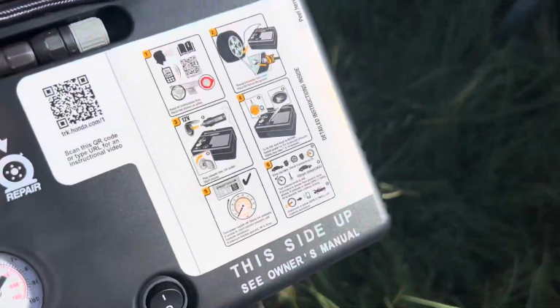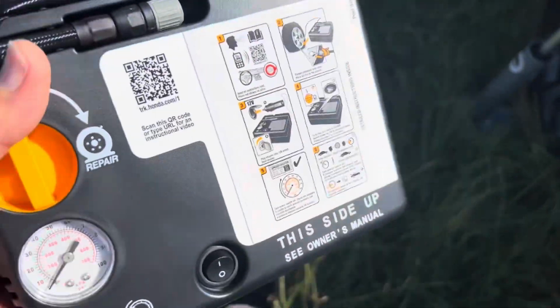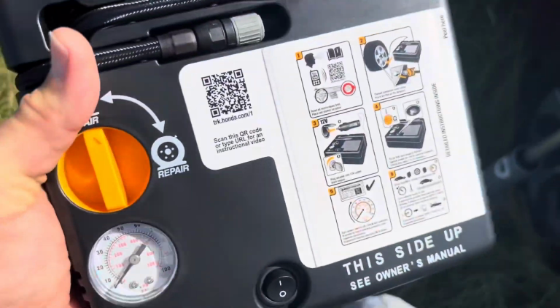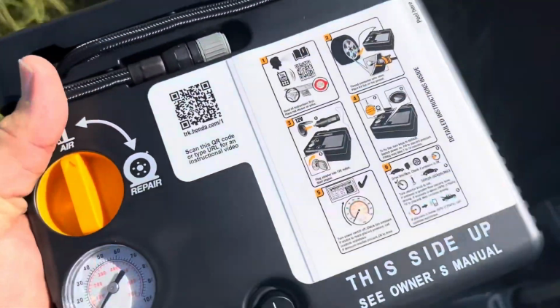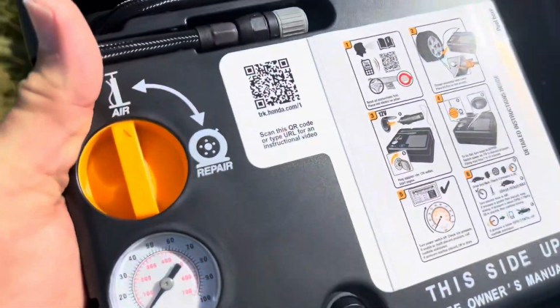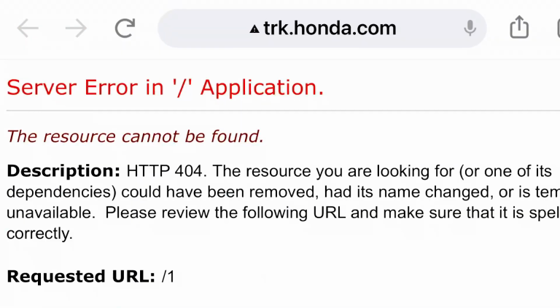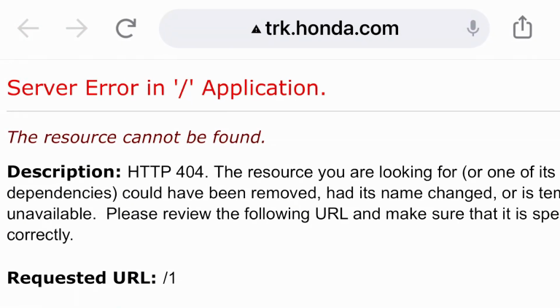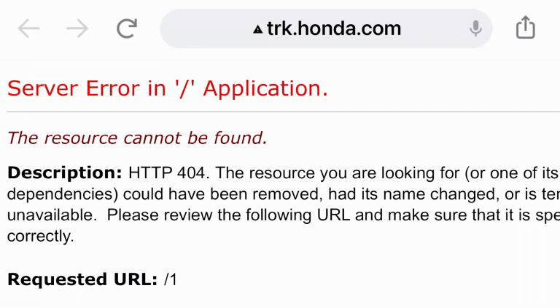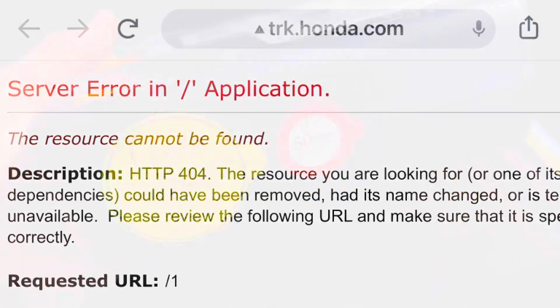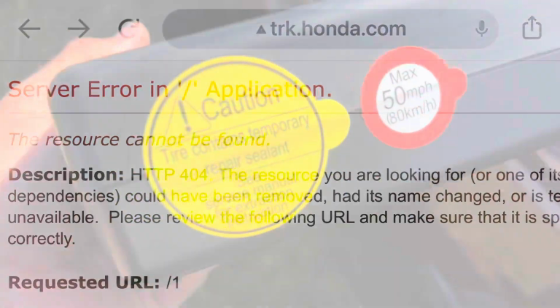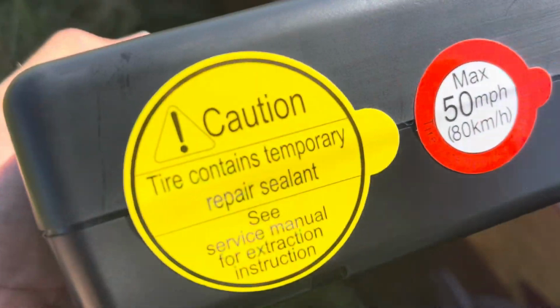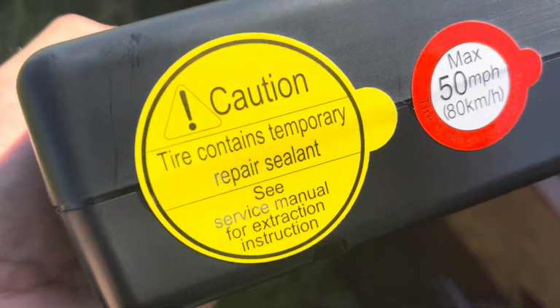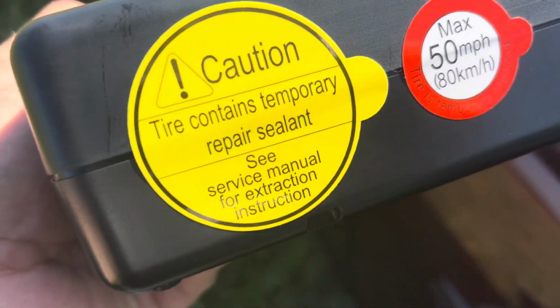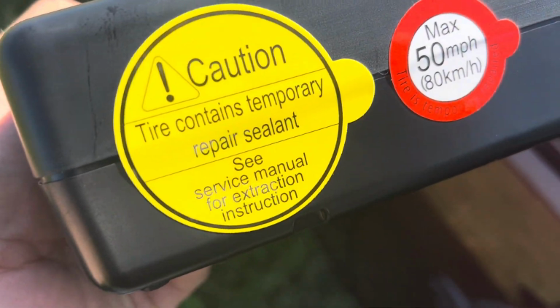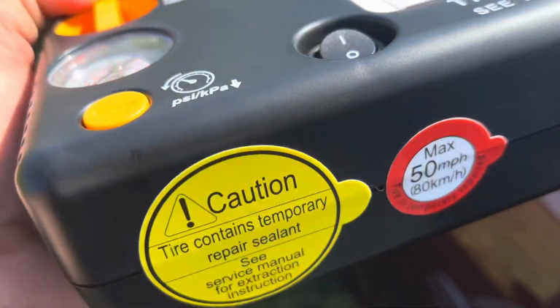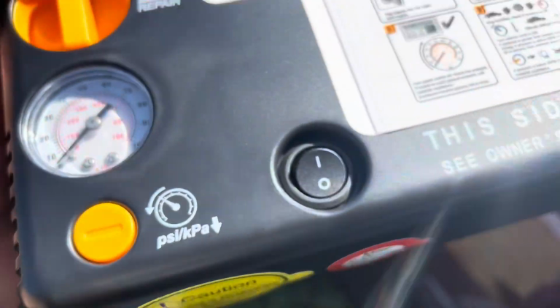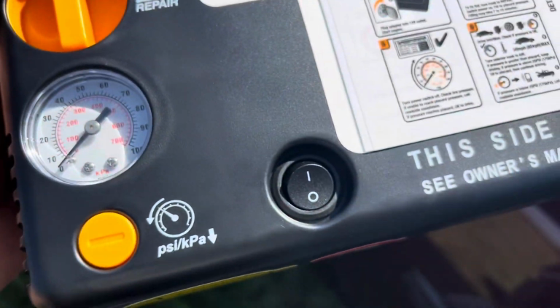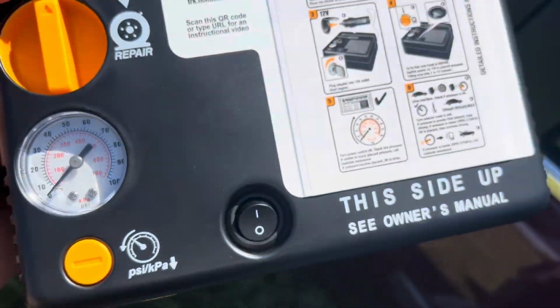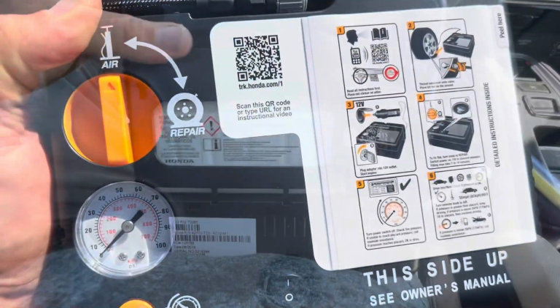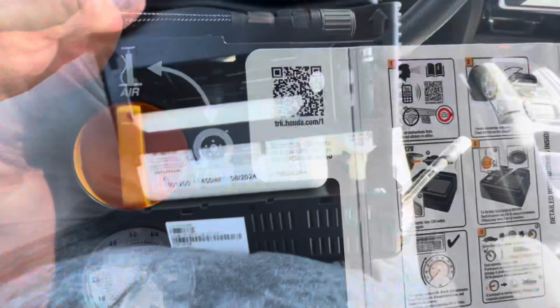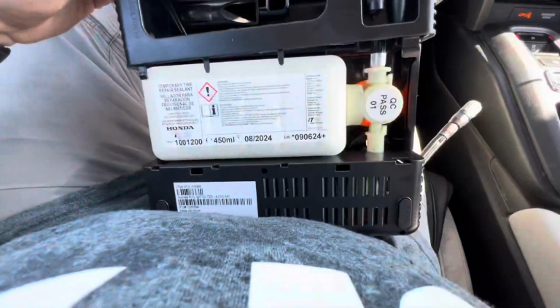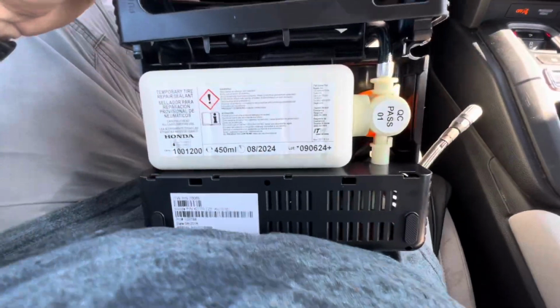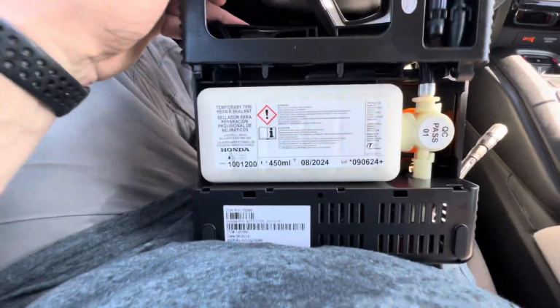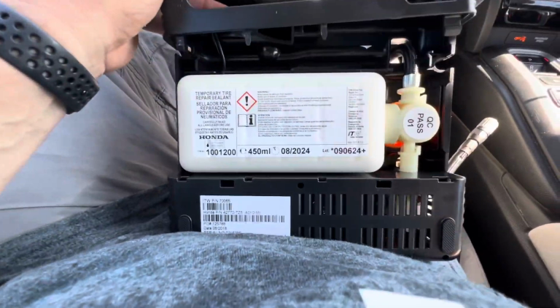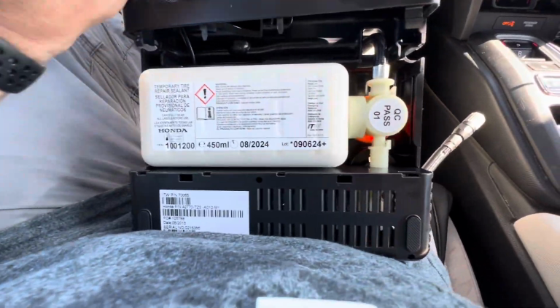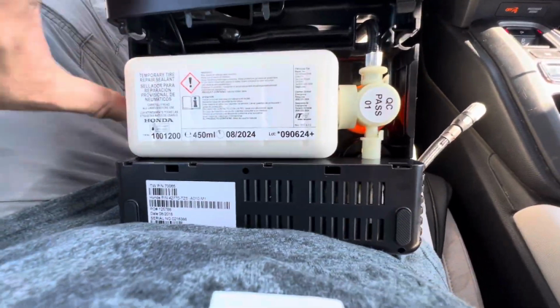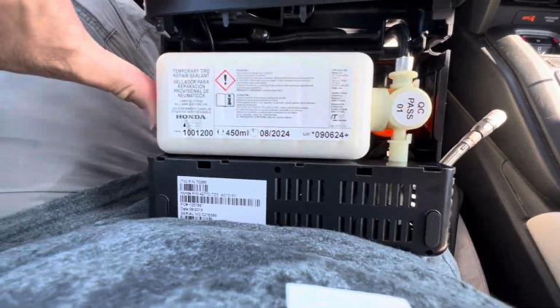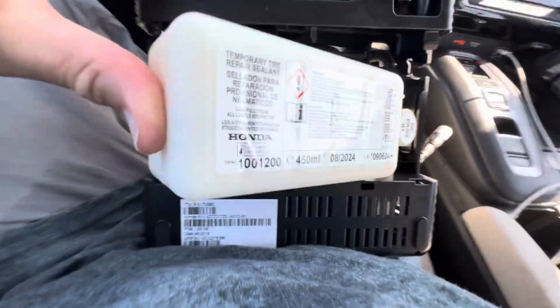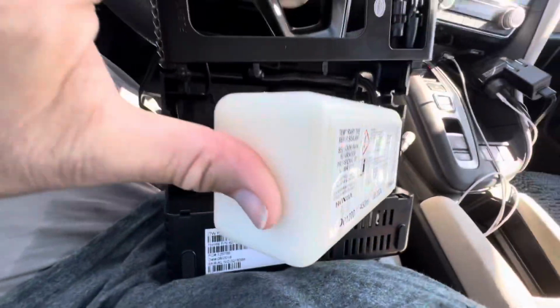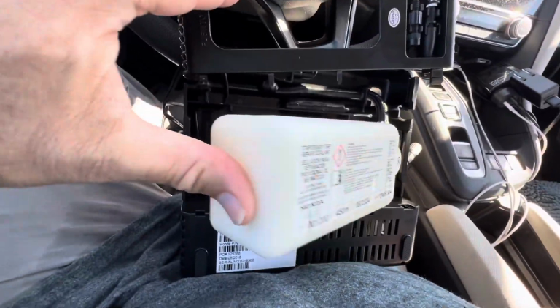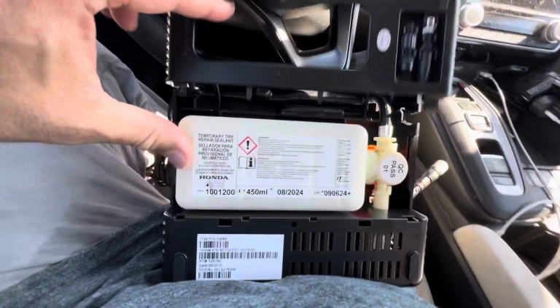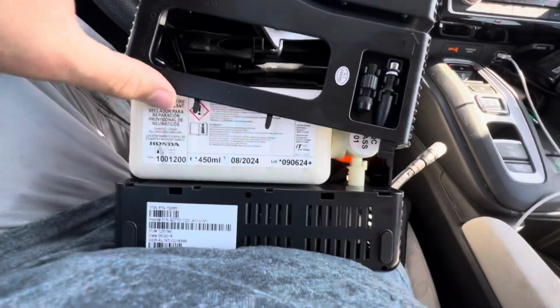So it says to scan this code. 'Tire contains temporary repair sealant.' Oh okay, this might work. So apparently there's sealant in the pump.